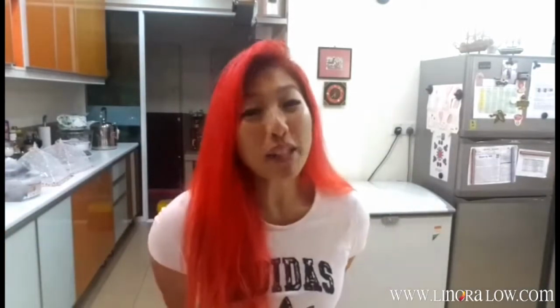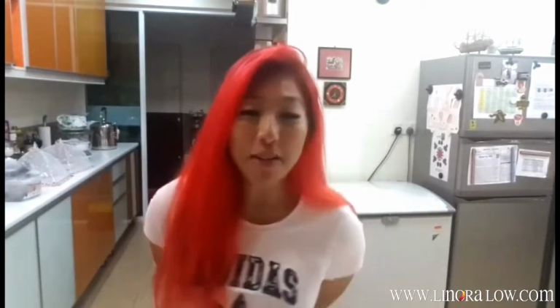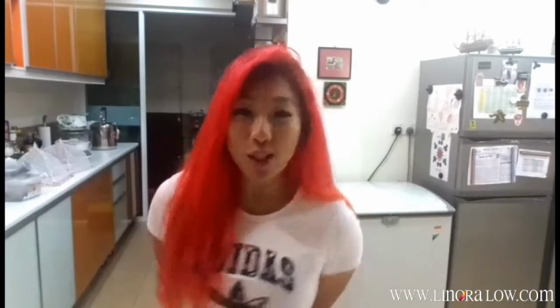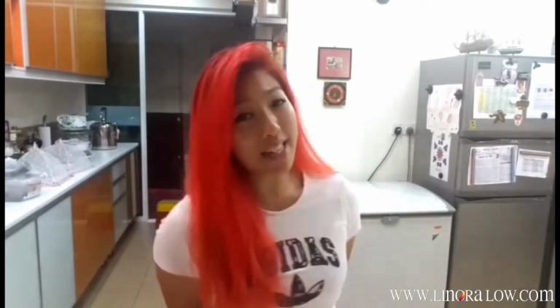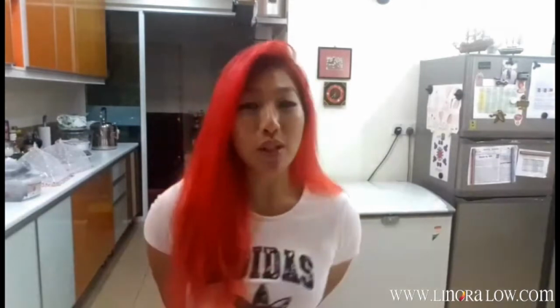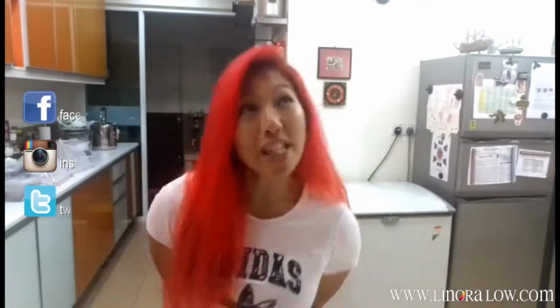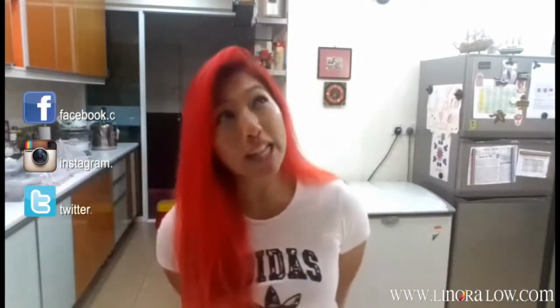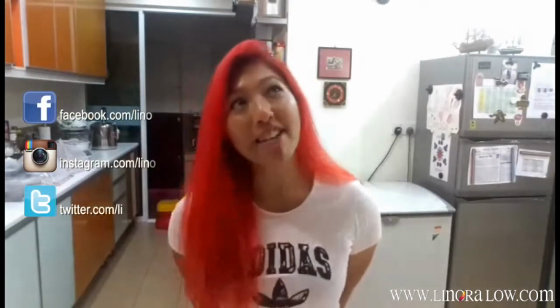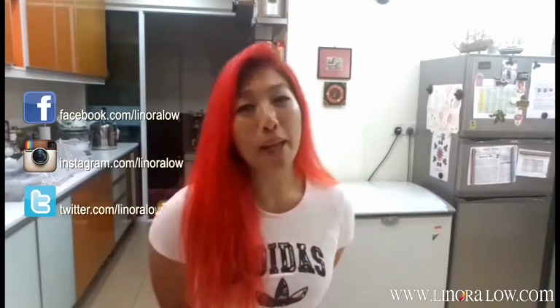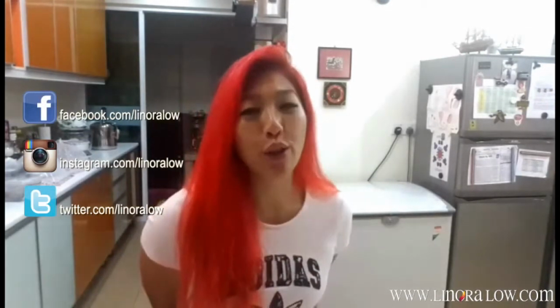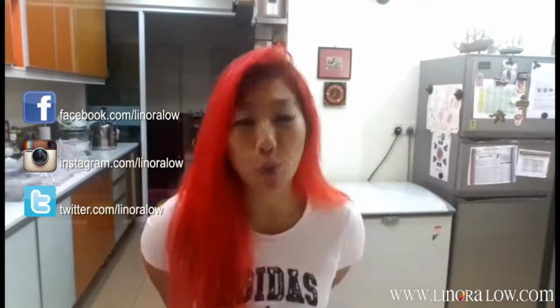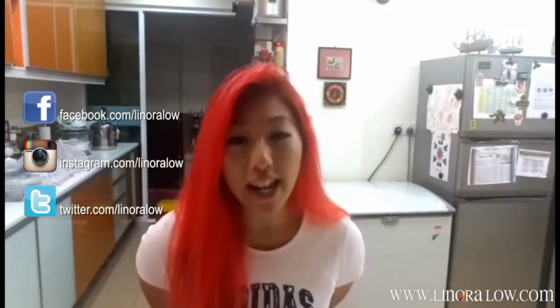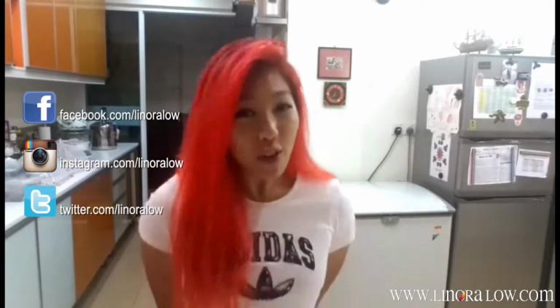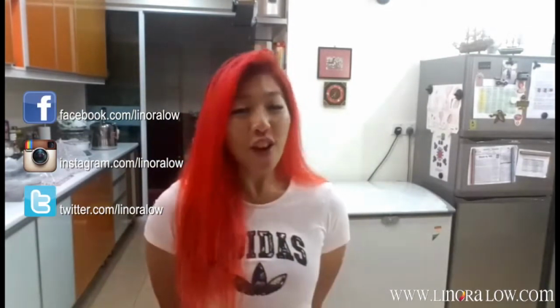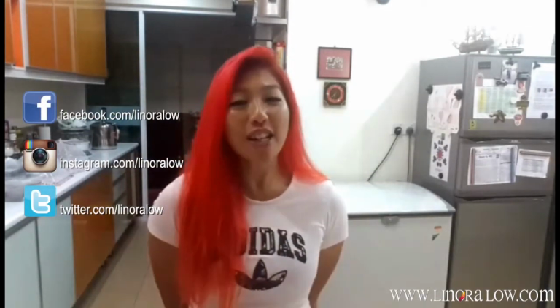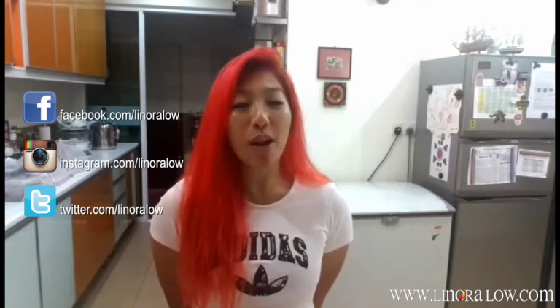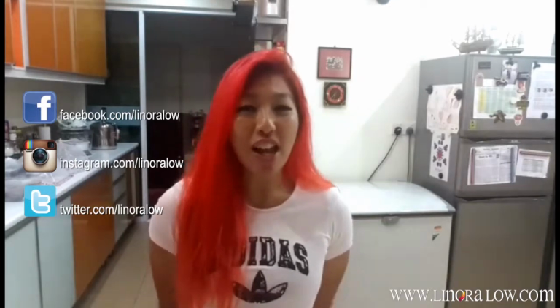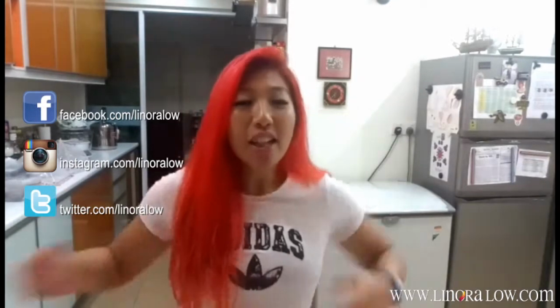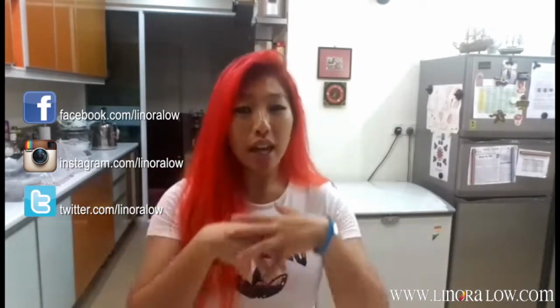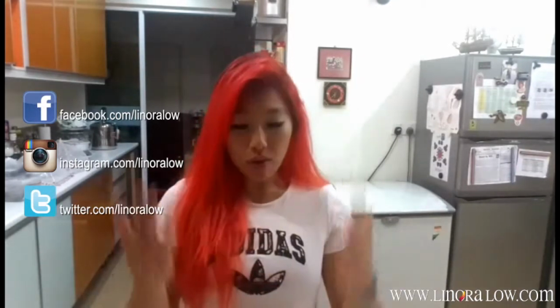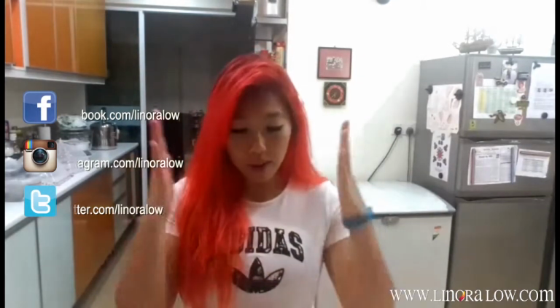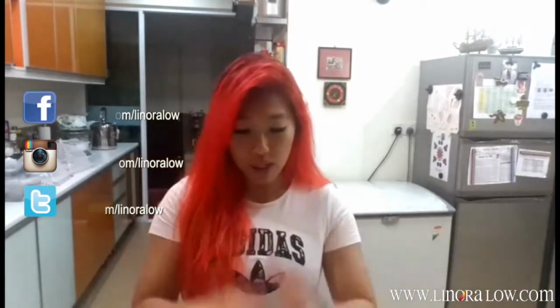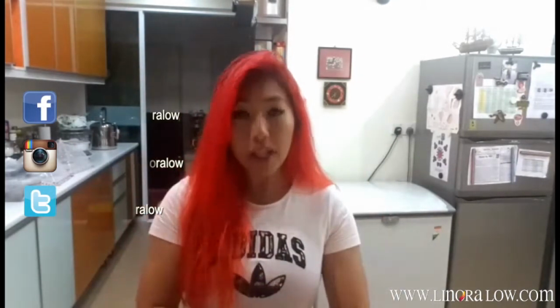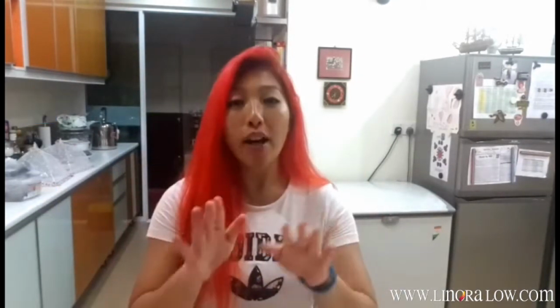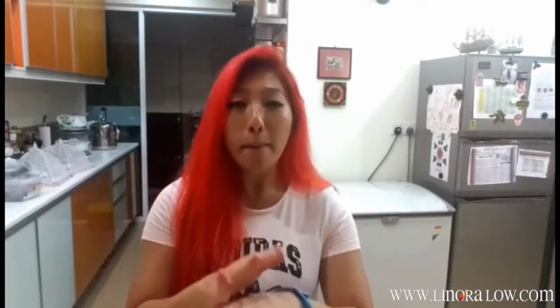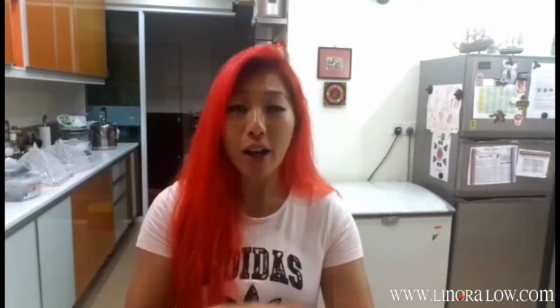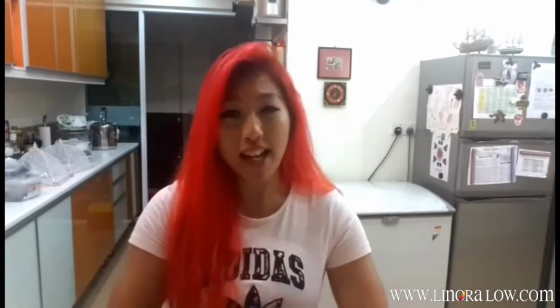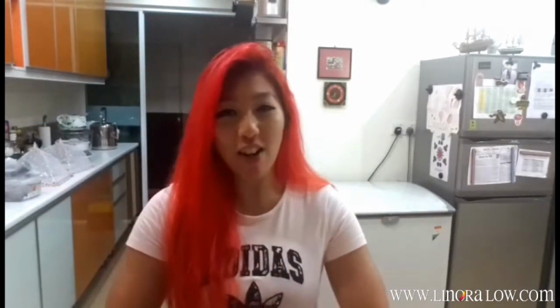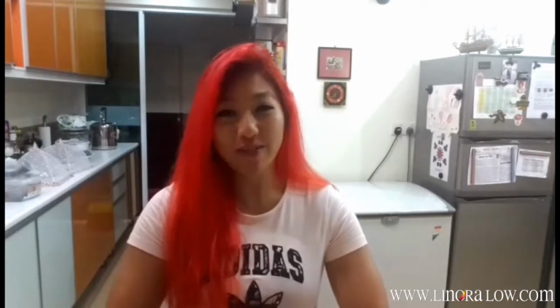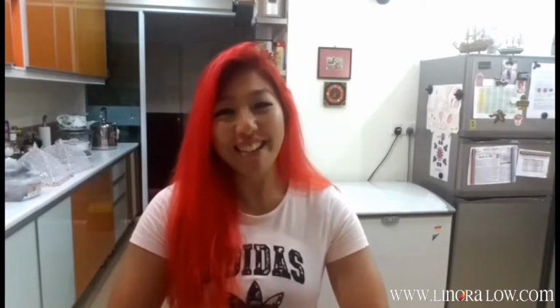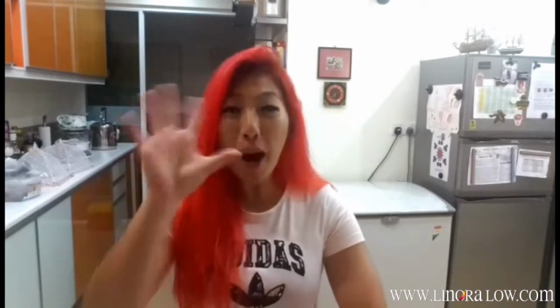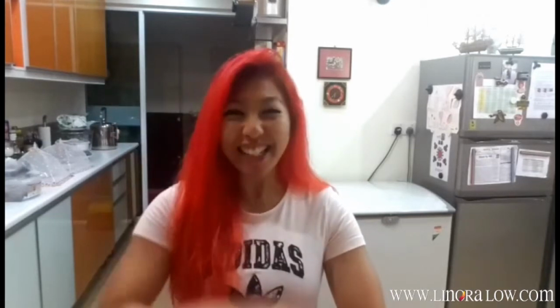Do follow me on my social media: Facebook, Instagram, and also Twitter. And of course, follow and subscribe to this channel. You can read up about this recipe on my website, The Narado. Till then, bye-bye!